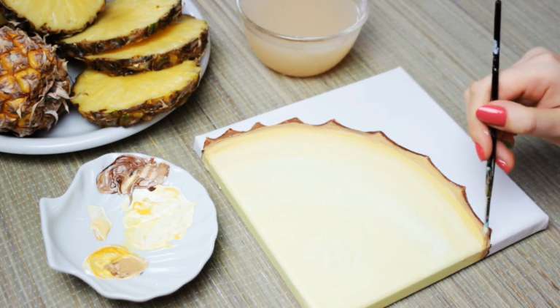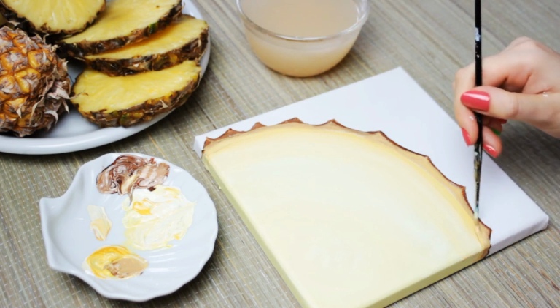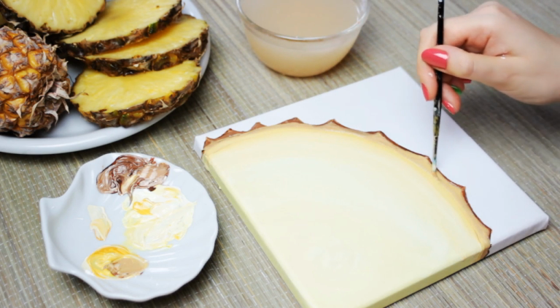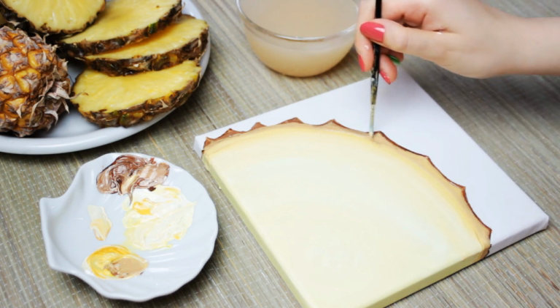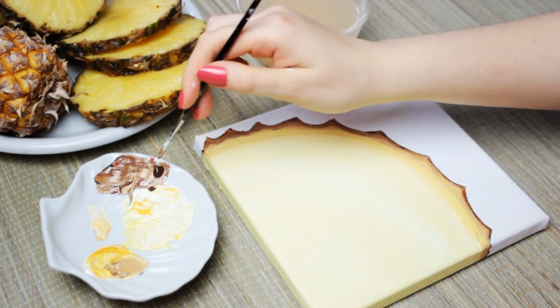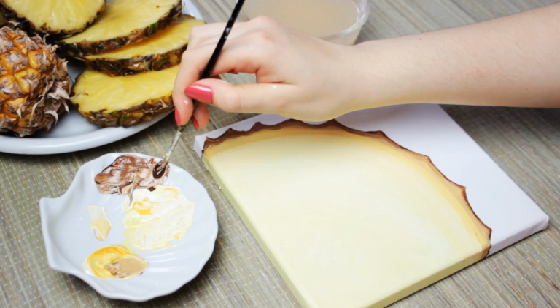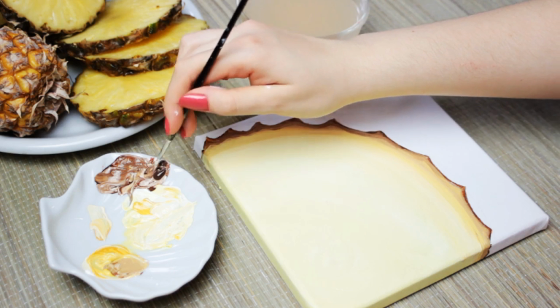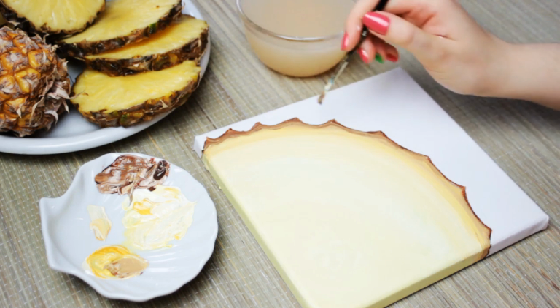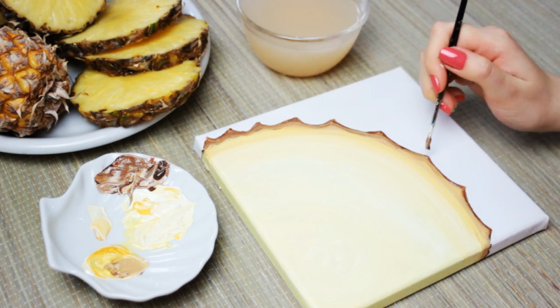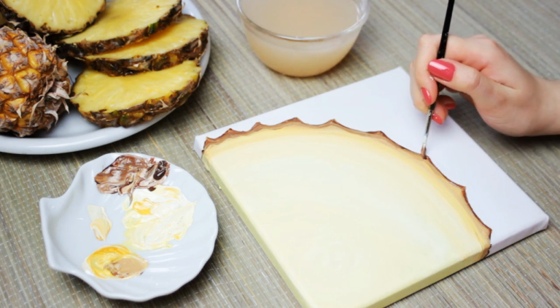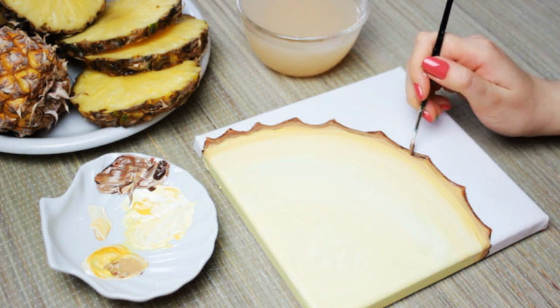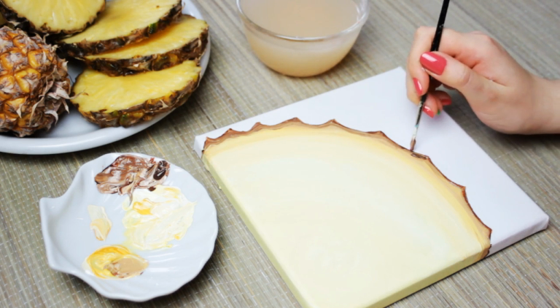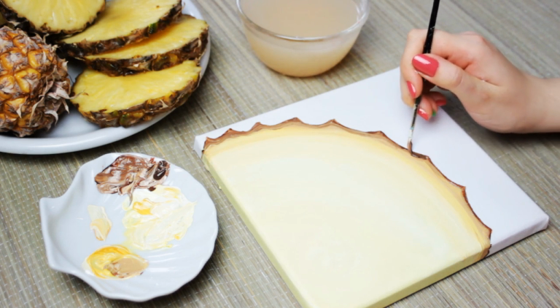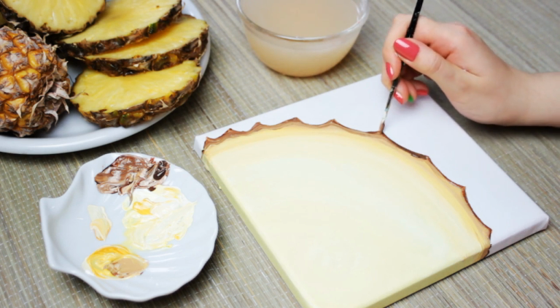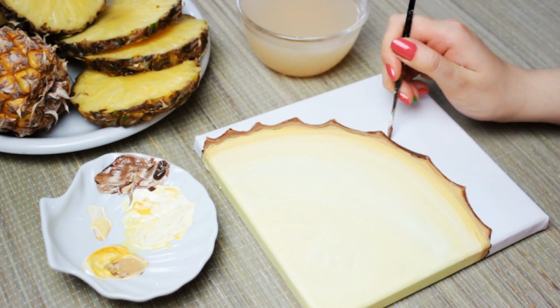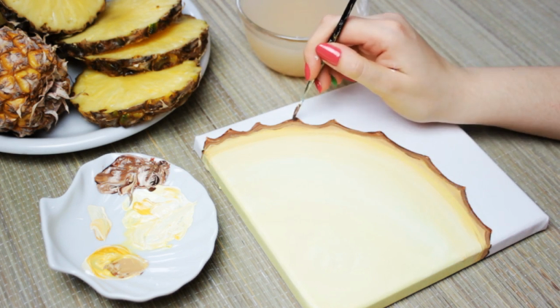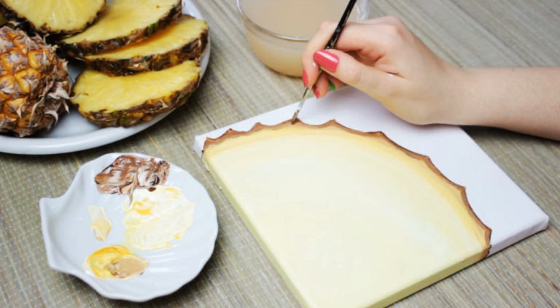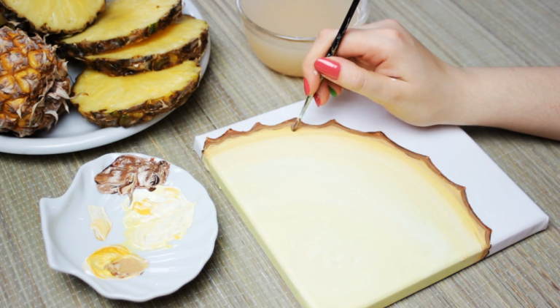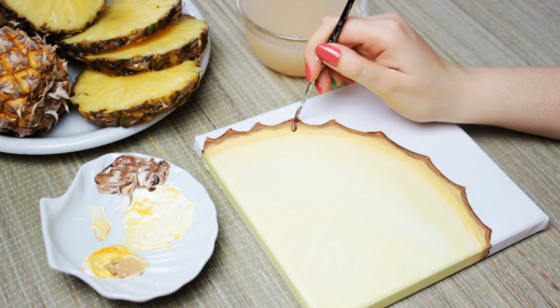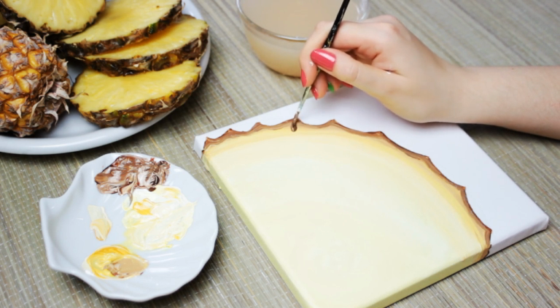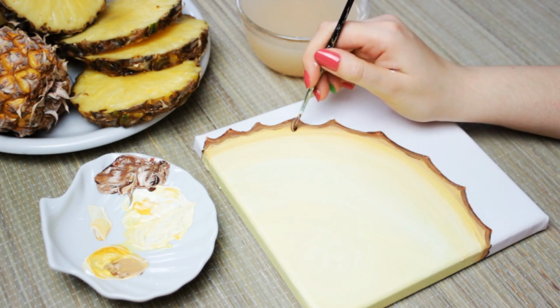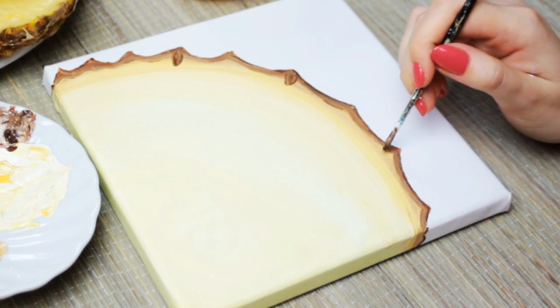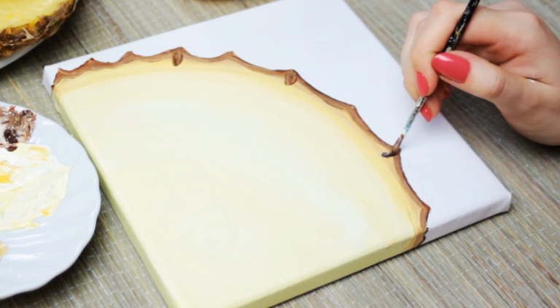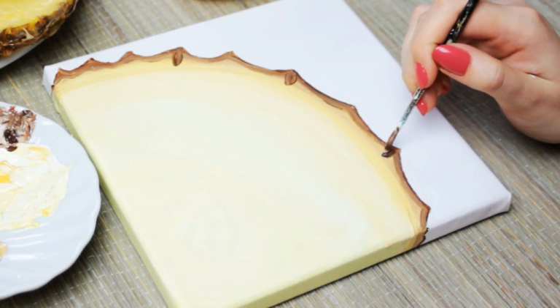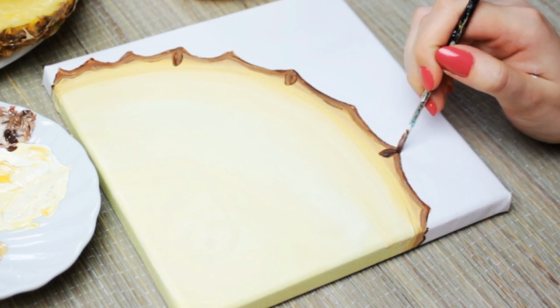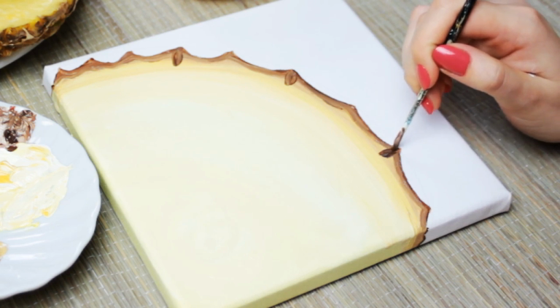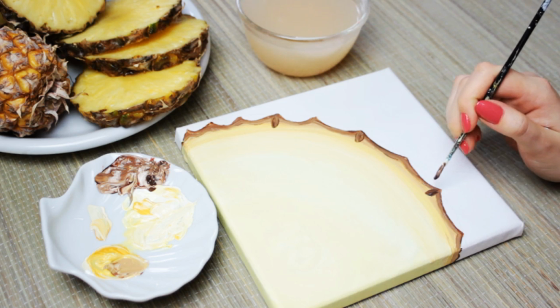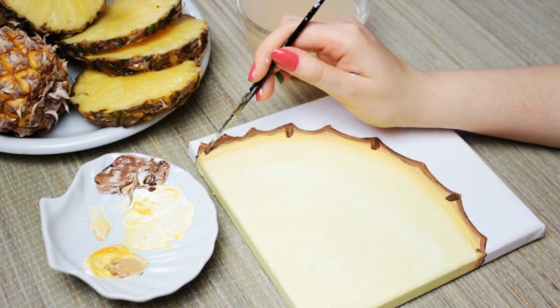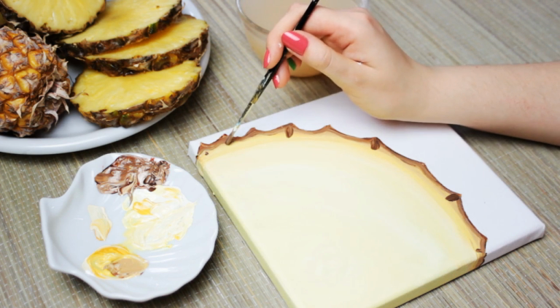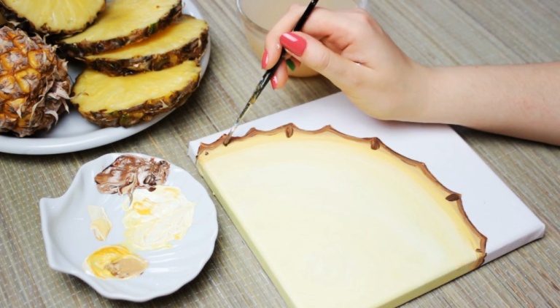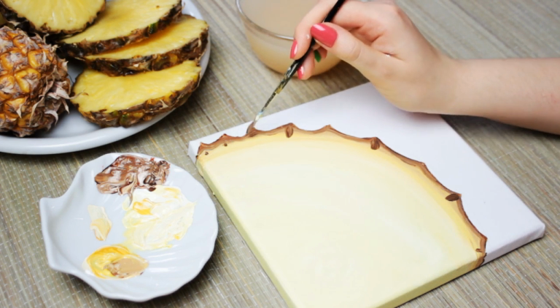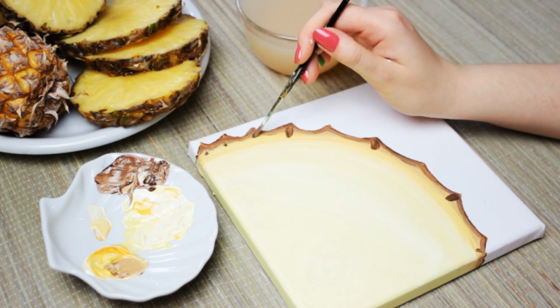Then I went ahead and added a bit more brown to the outside to make it darker. Then I started to add some details by painting on small drops underneath the skin. After that, I added small dots along the brown line to create more details.